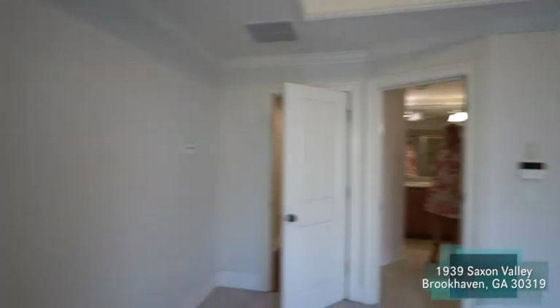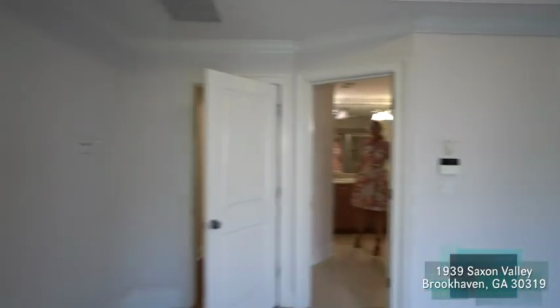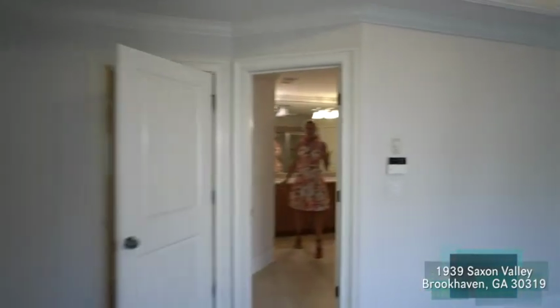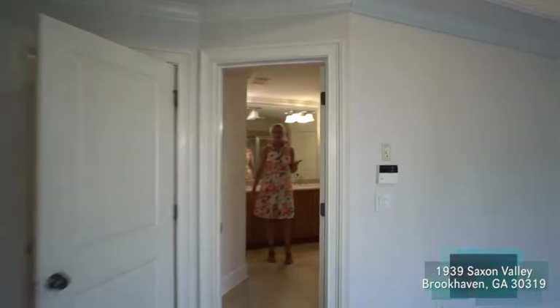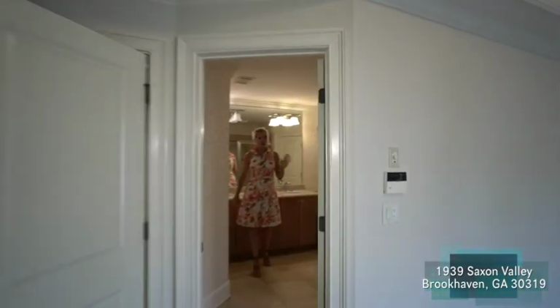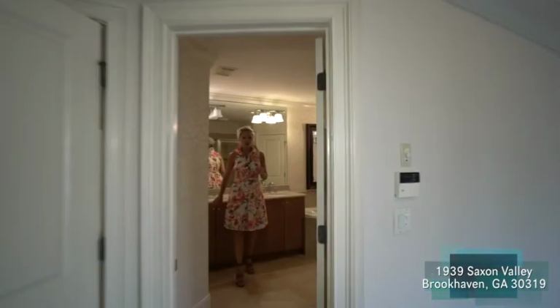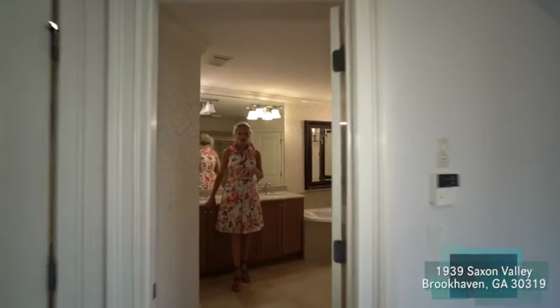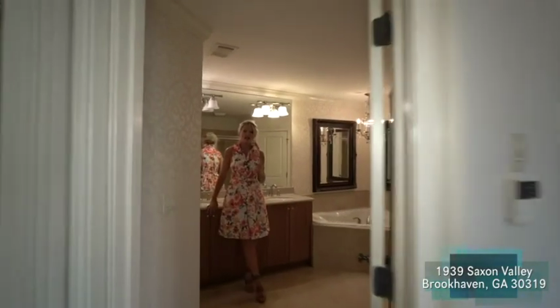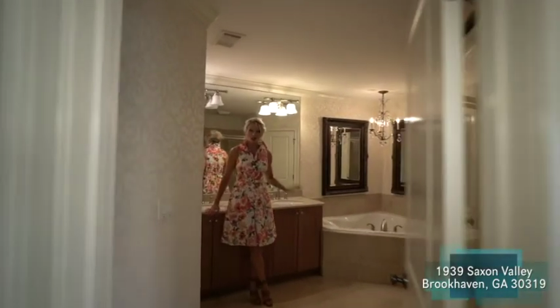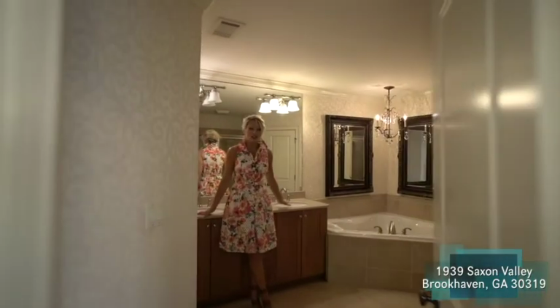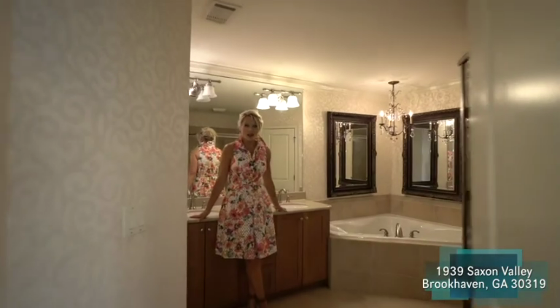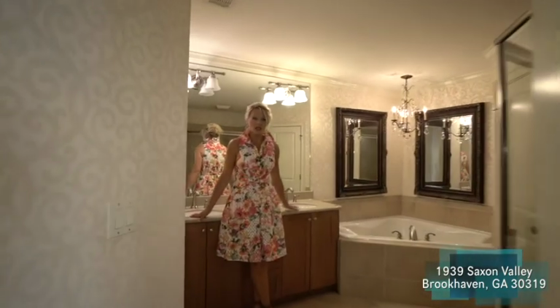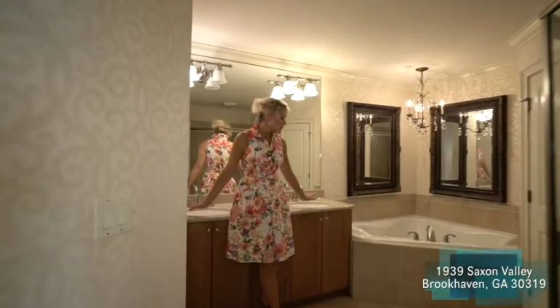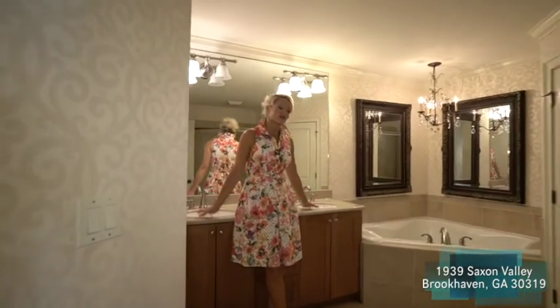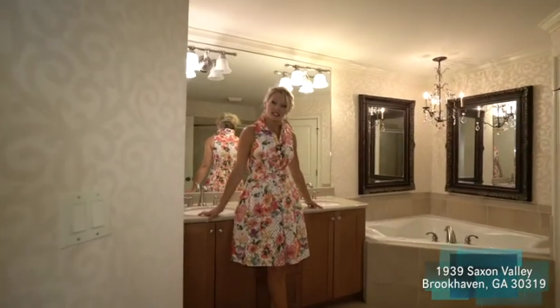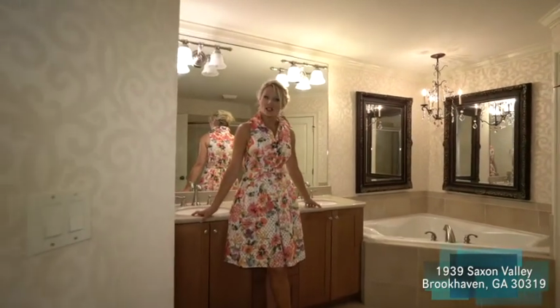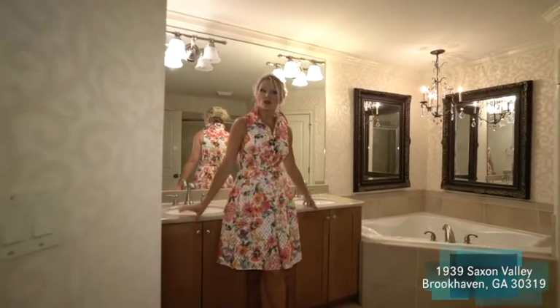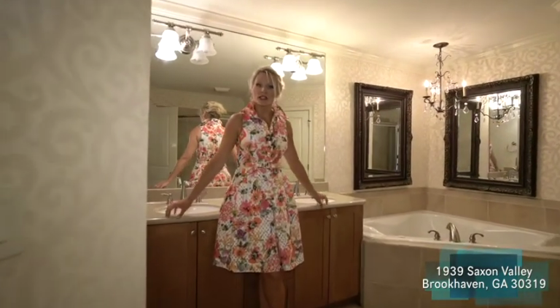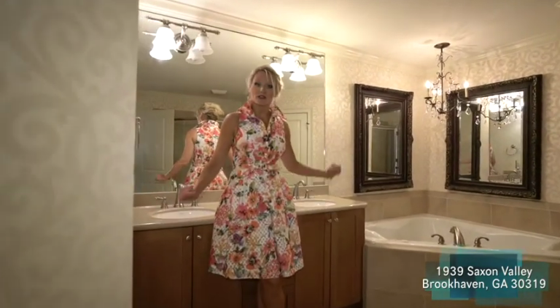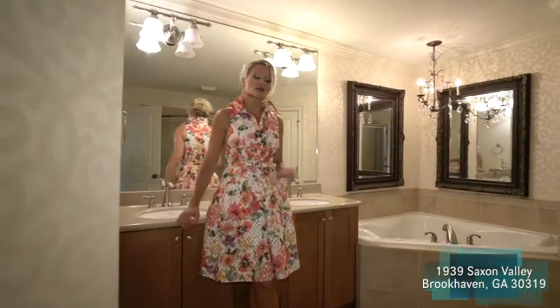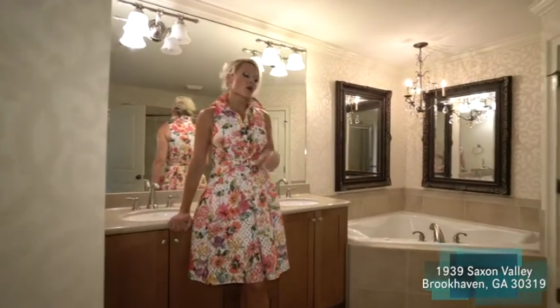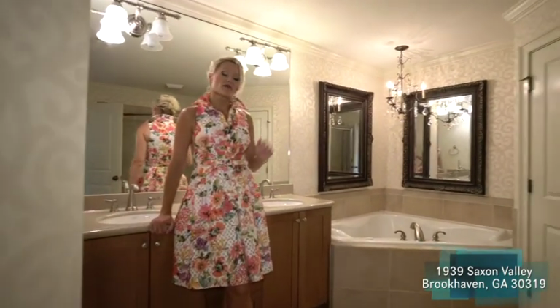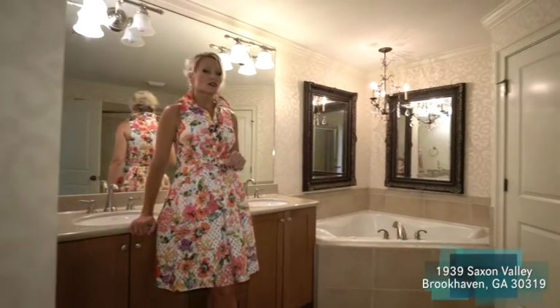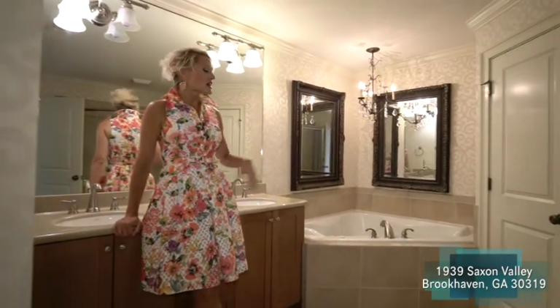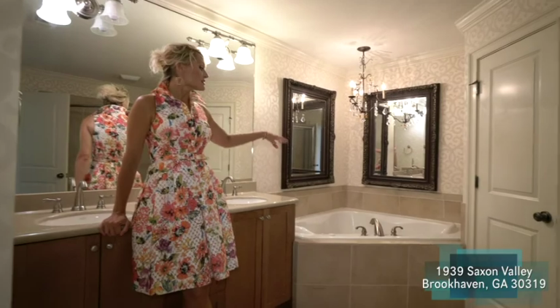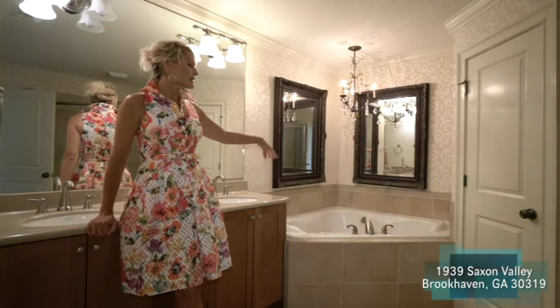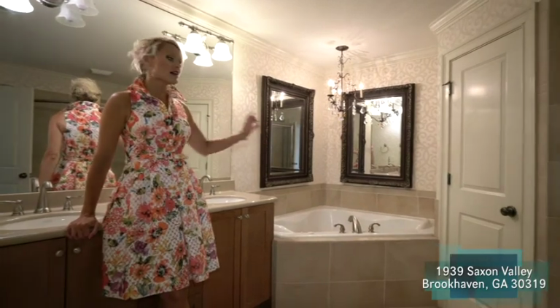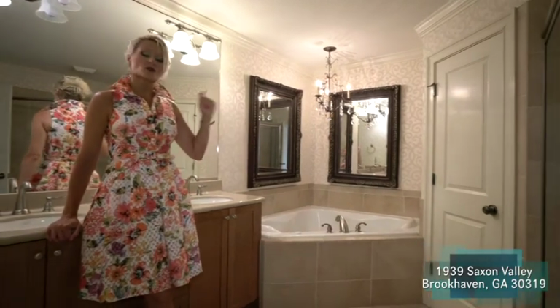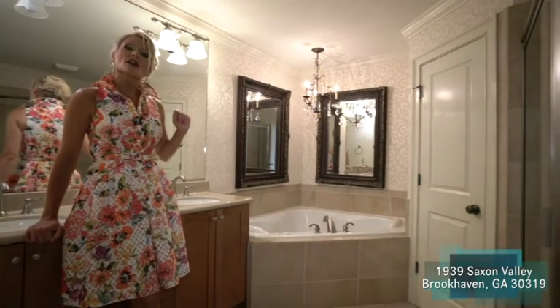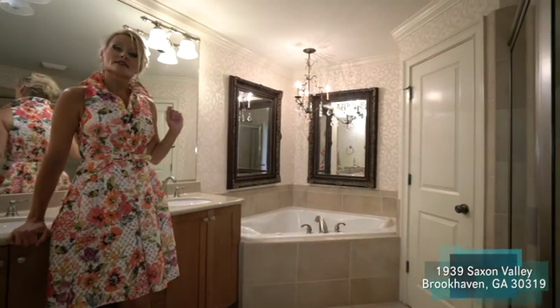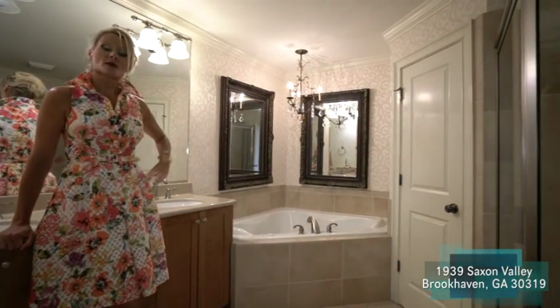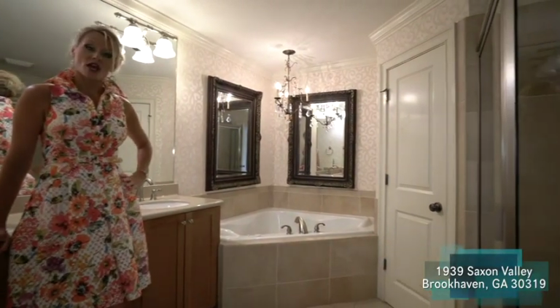Coming into the master bath, we have a double vanity with sinks and Corian countertops, beautiful tile, a sunken tub, as well as a separate shower.